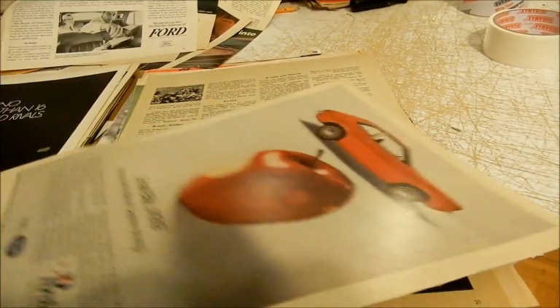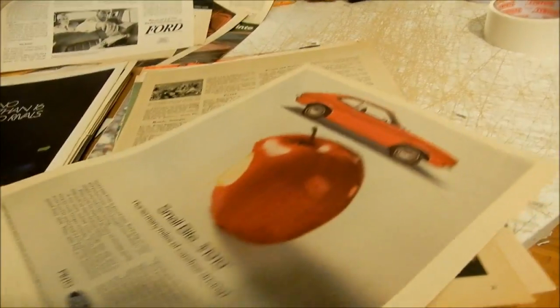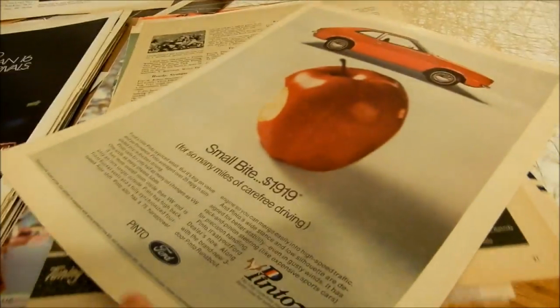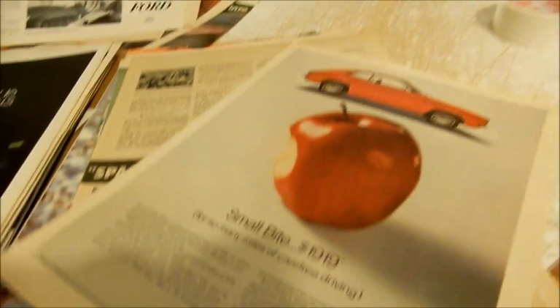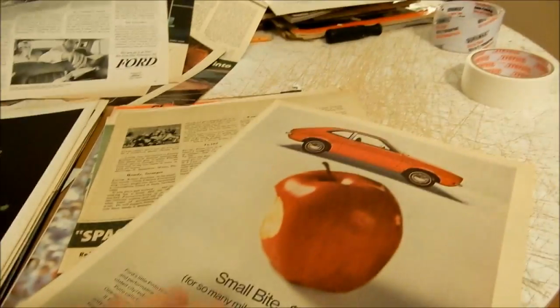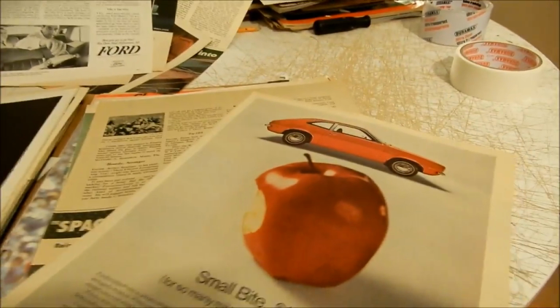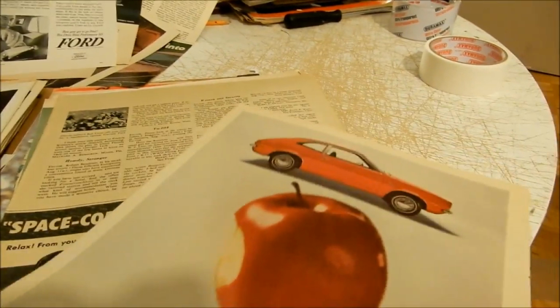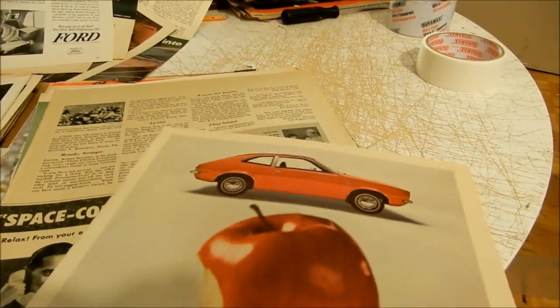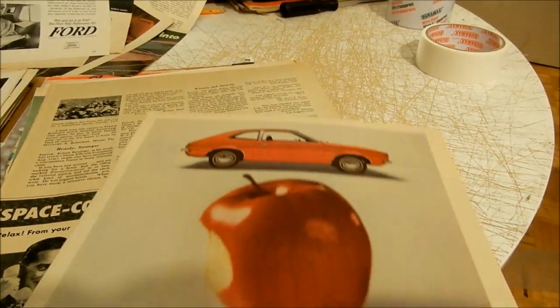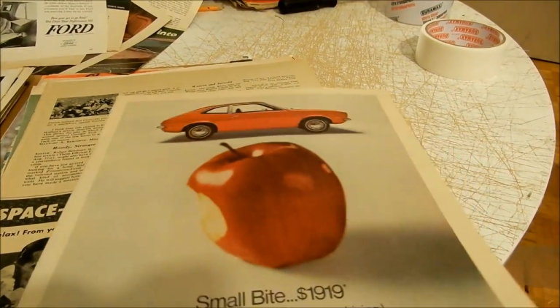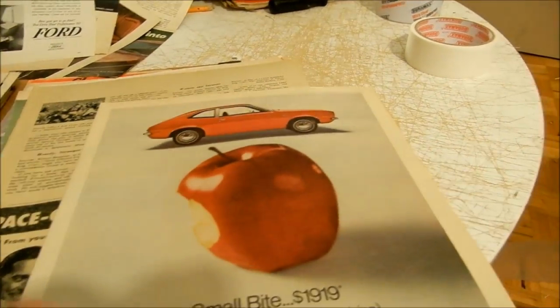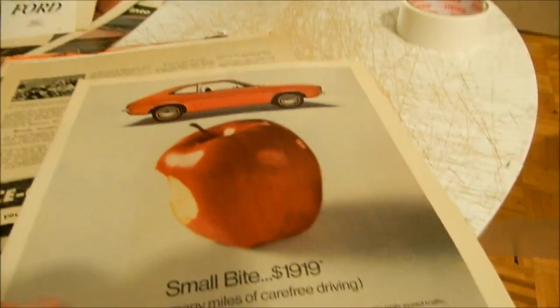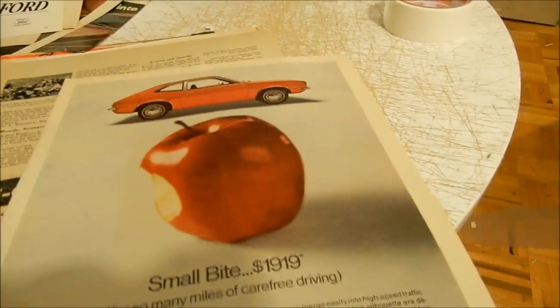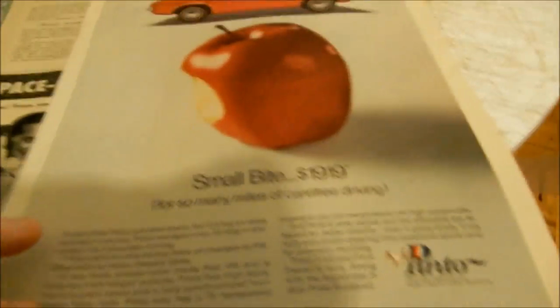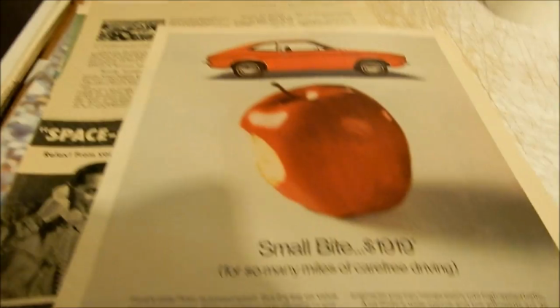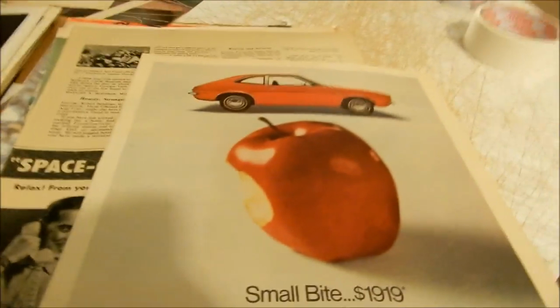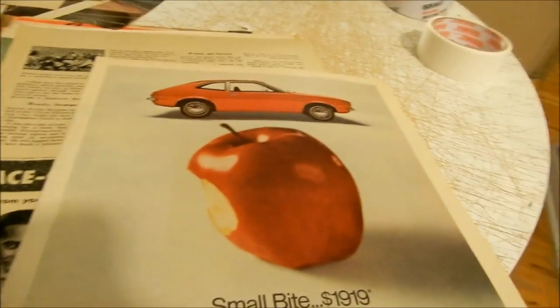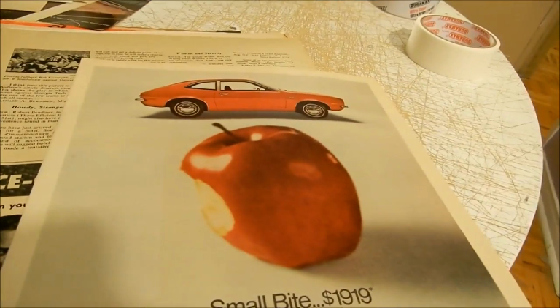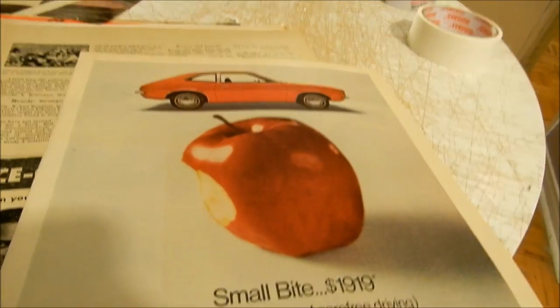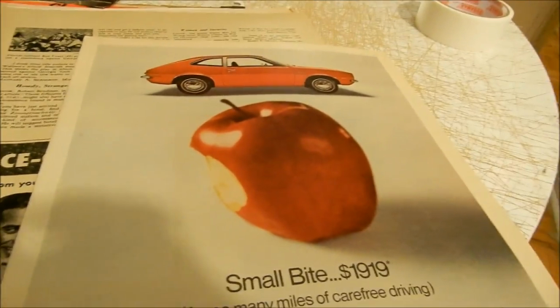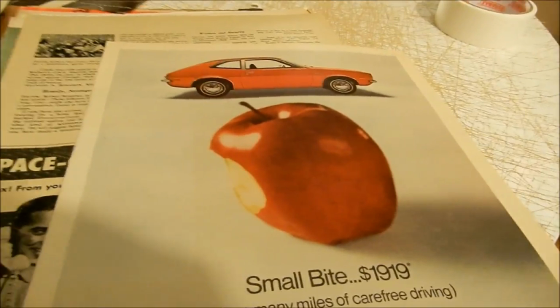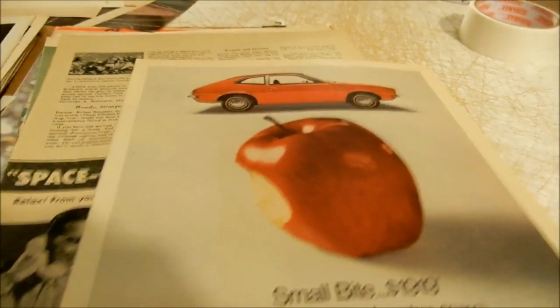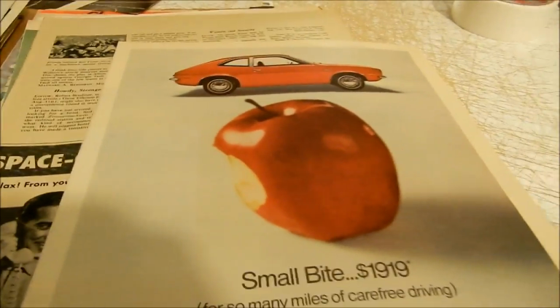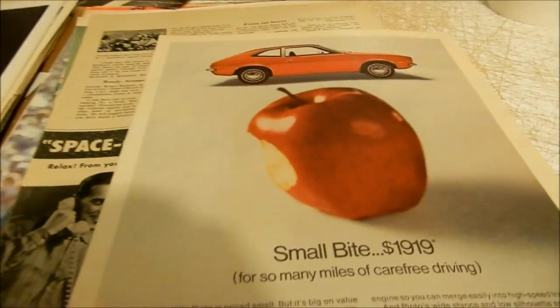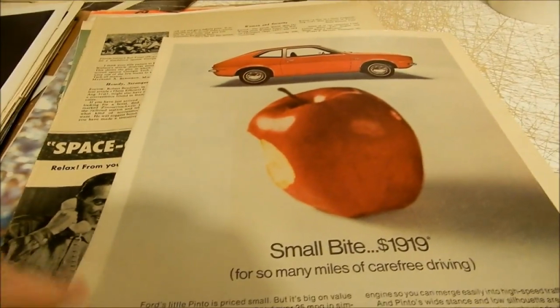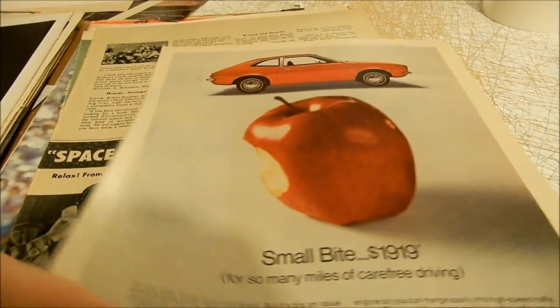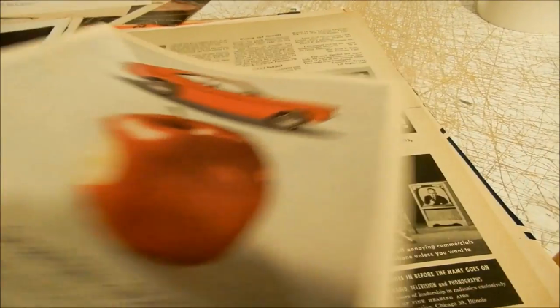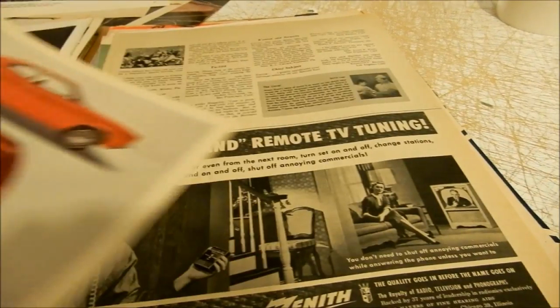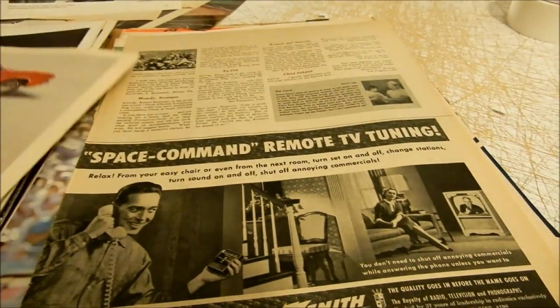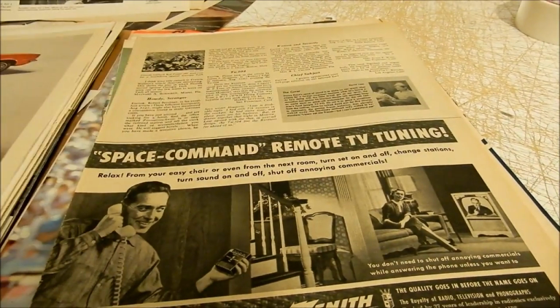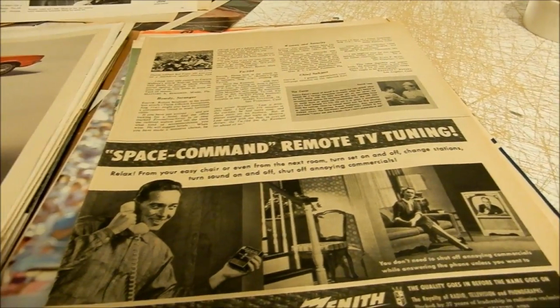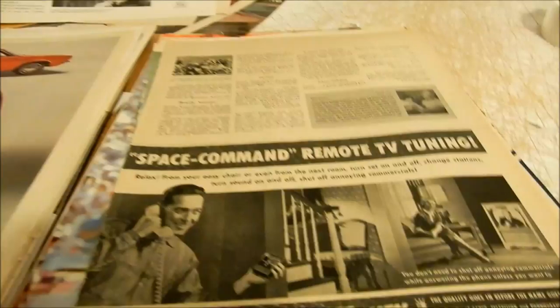Here's a little Pinto ad — change of pace. '70 or '71. I've had this one on eBay a long time. I think I took it off recently — it's just not selling. And the camera is really getting hot now.